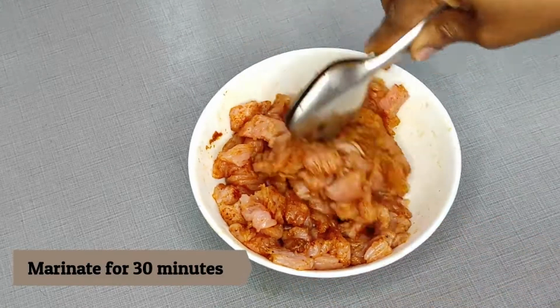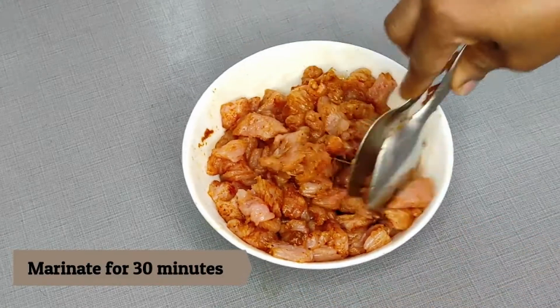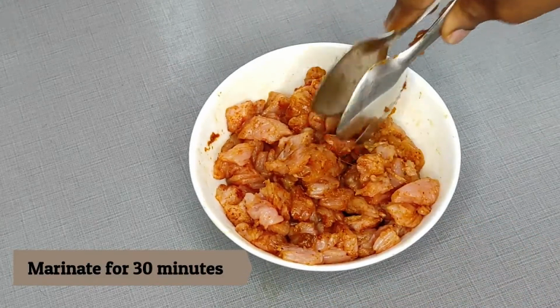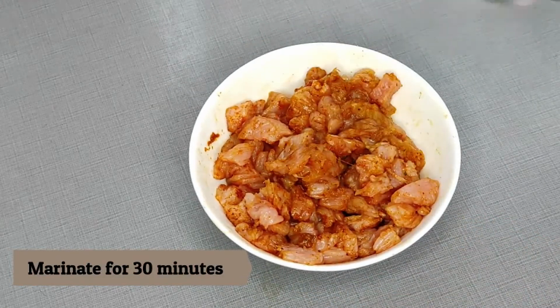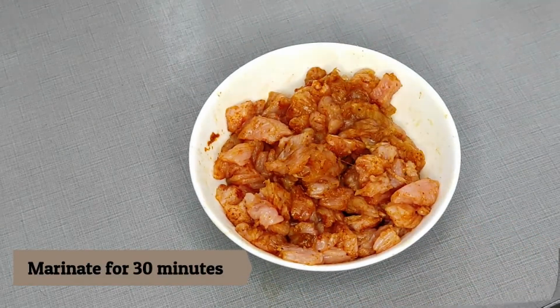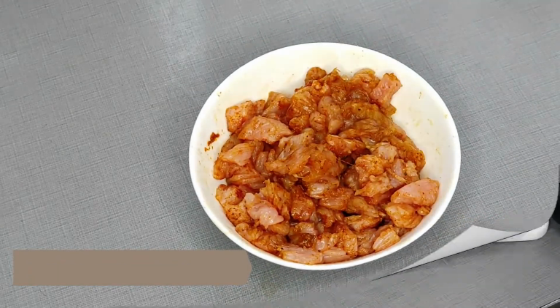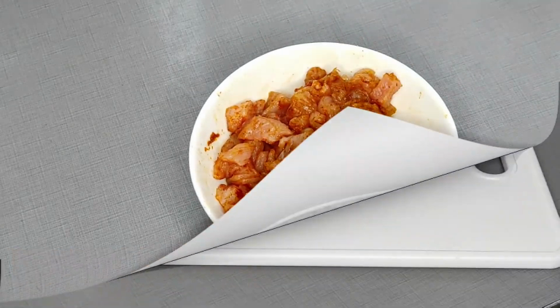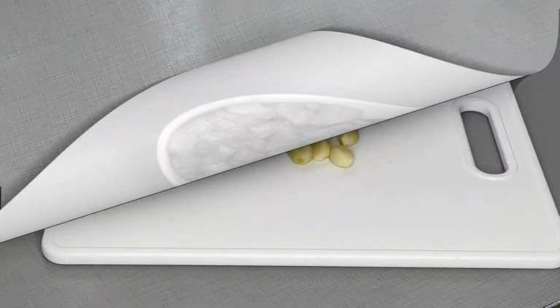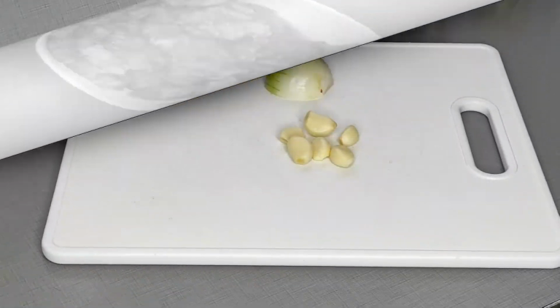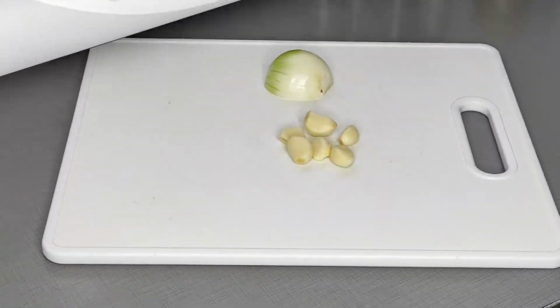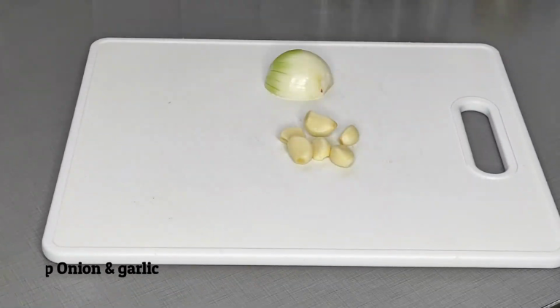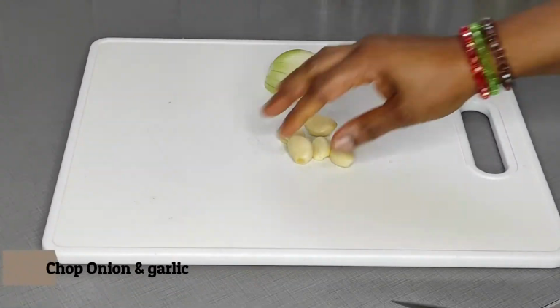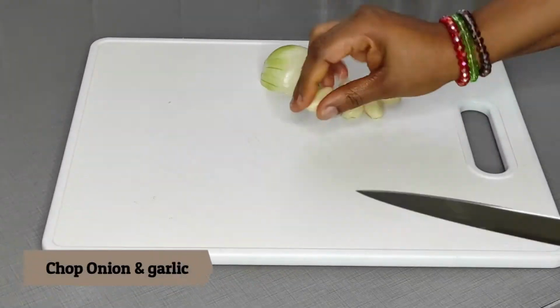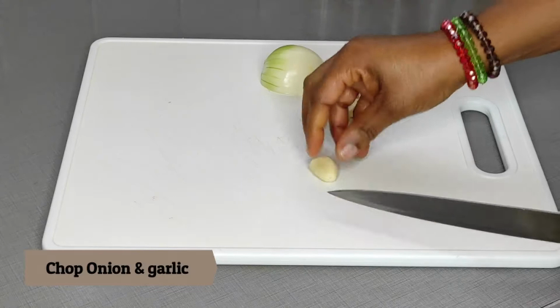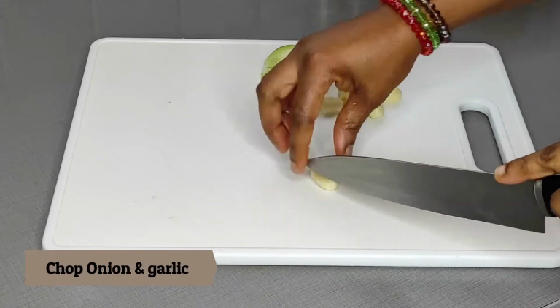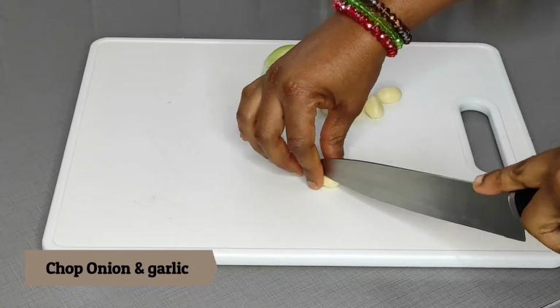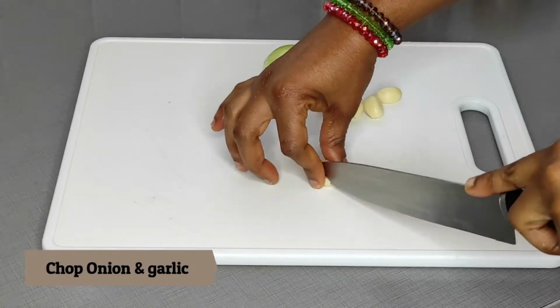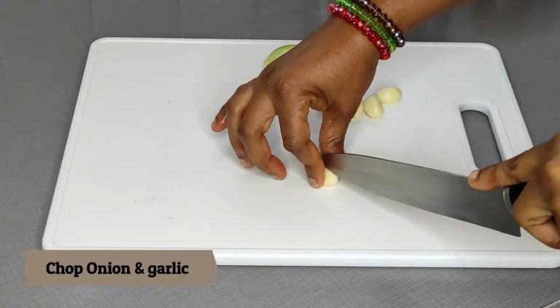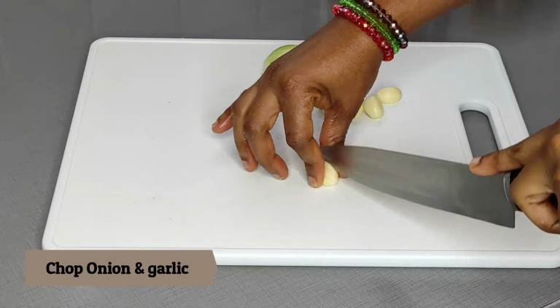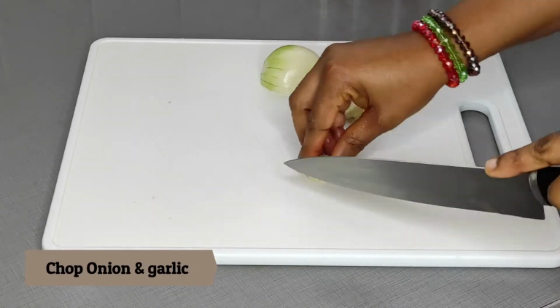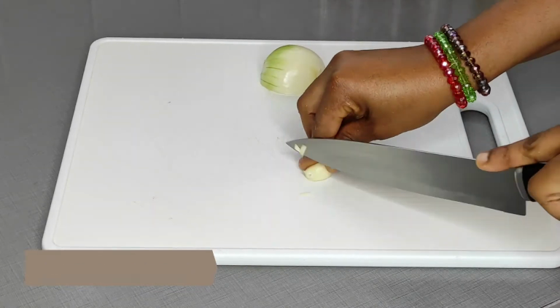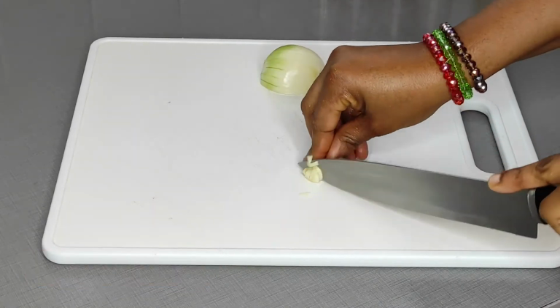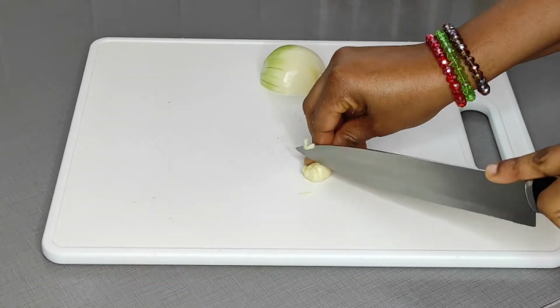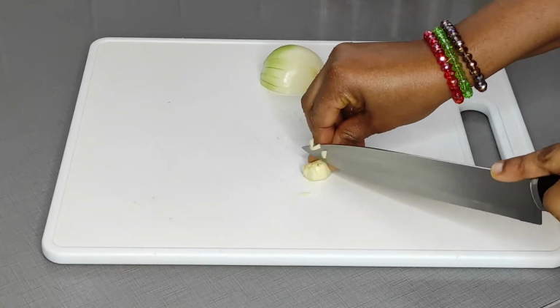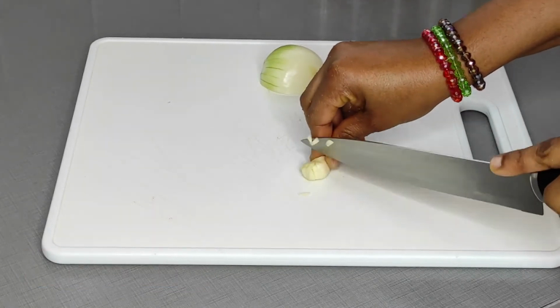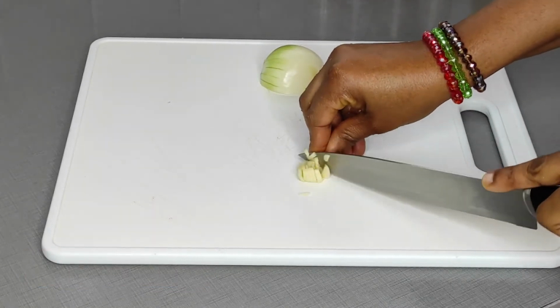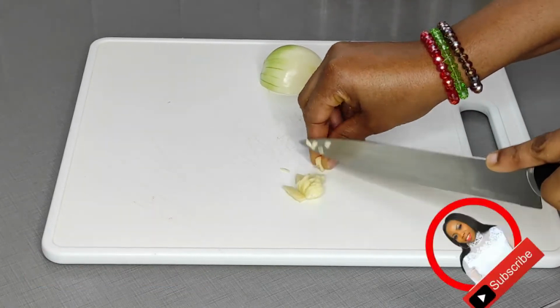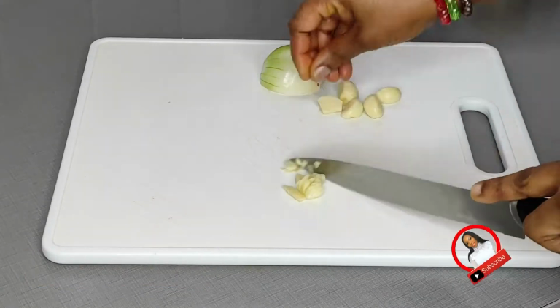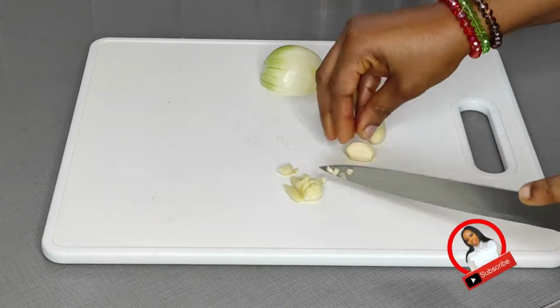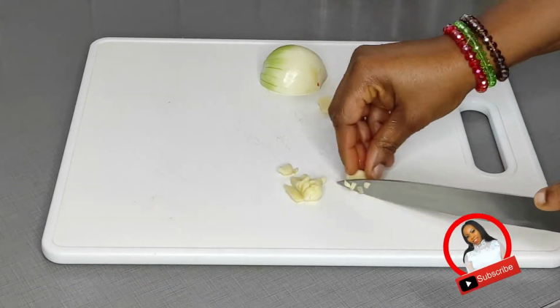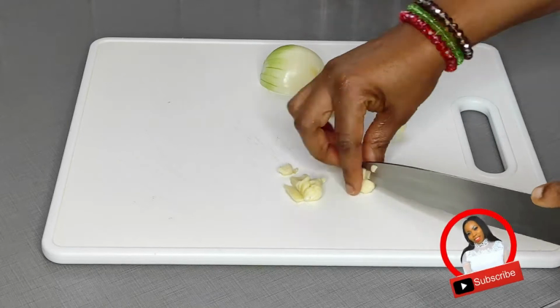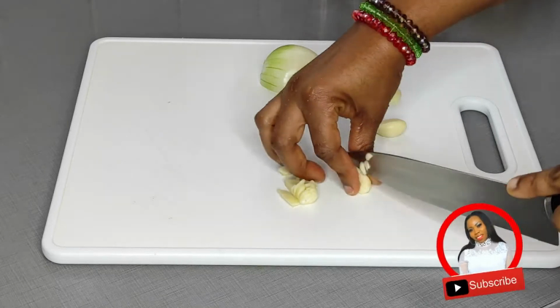Feel free to check the description box below — I will be leaving the list and names of all items I use for this recipe. After mixing up my turkey, next is to proceed to chopping my onions and garlic into smaller parts.